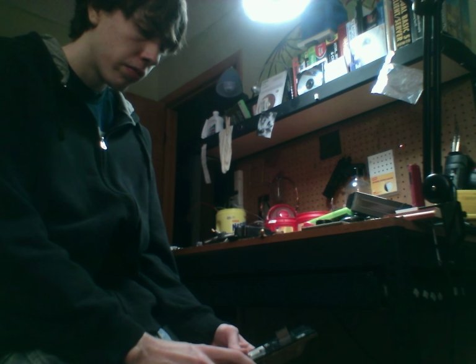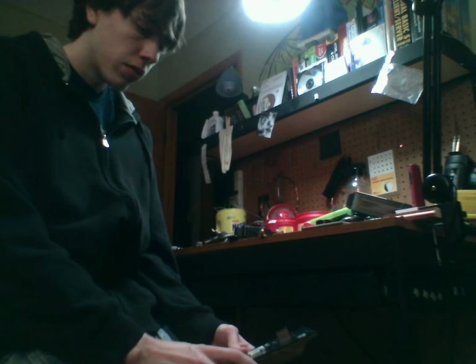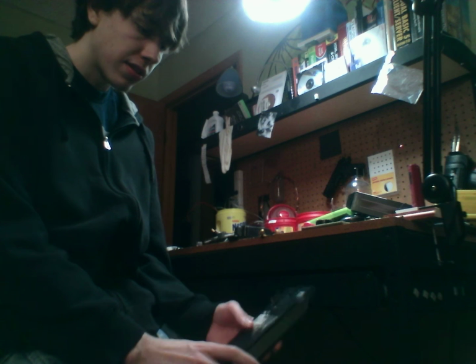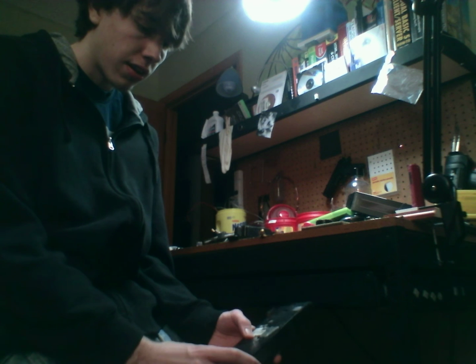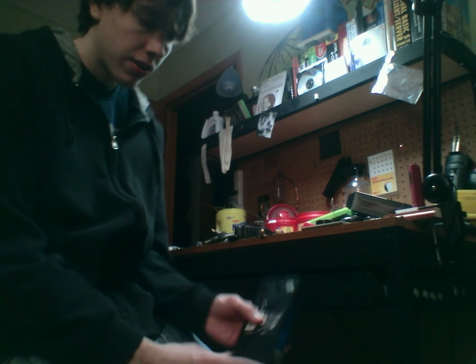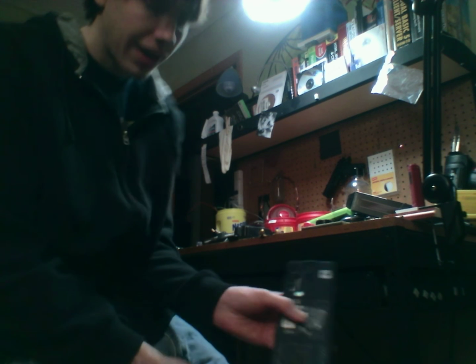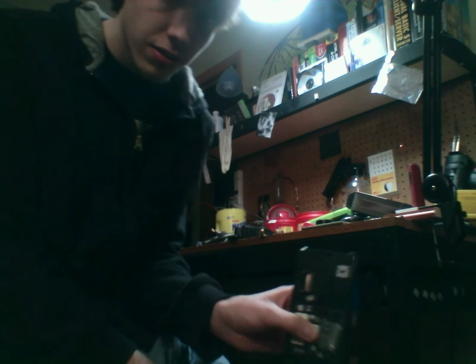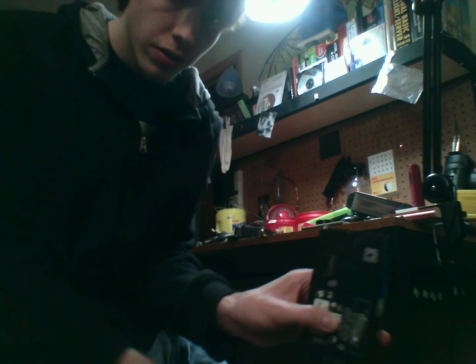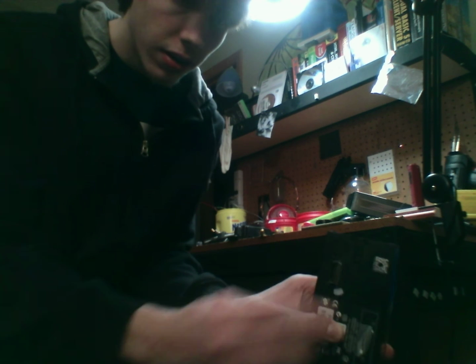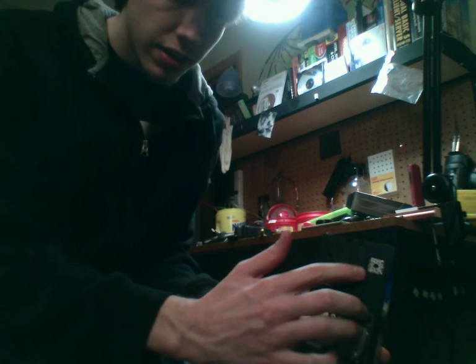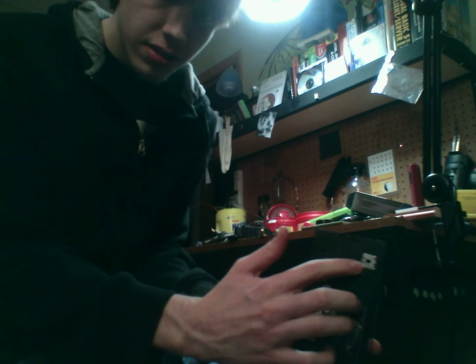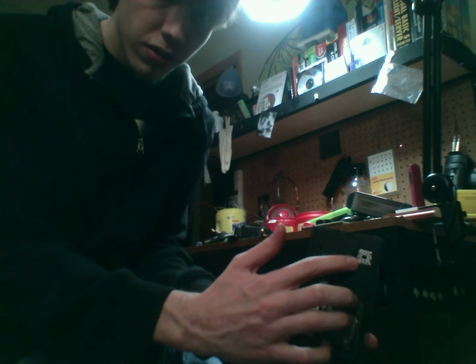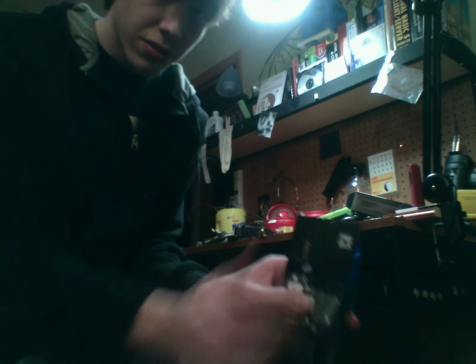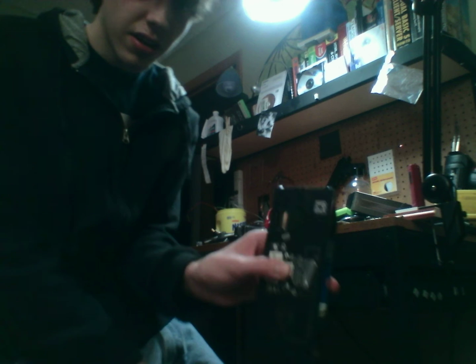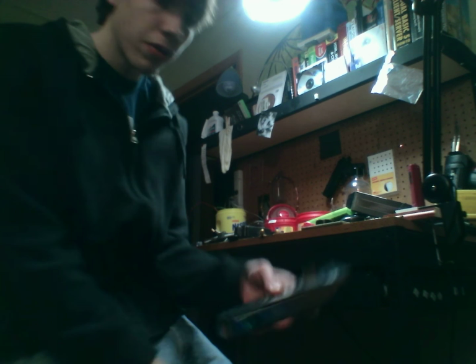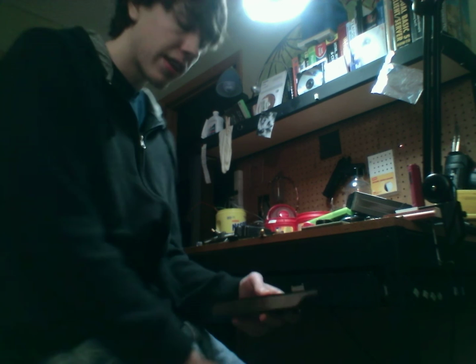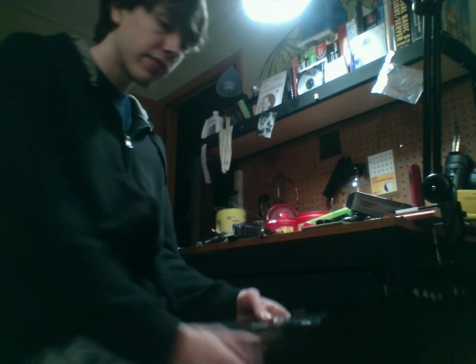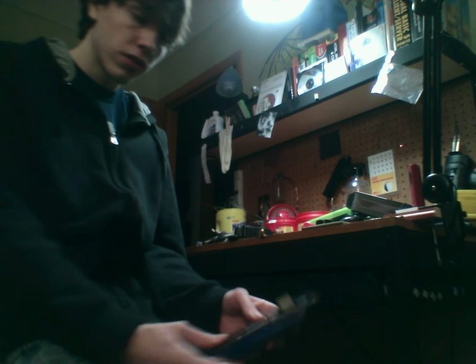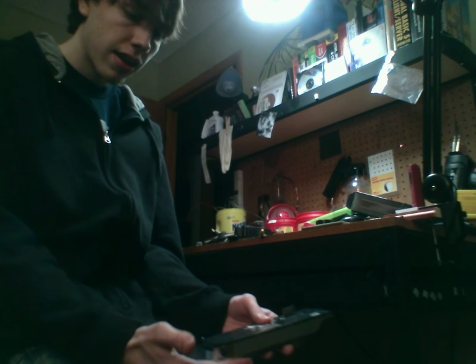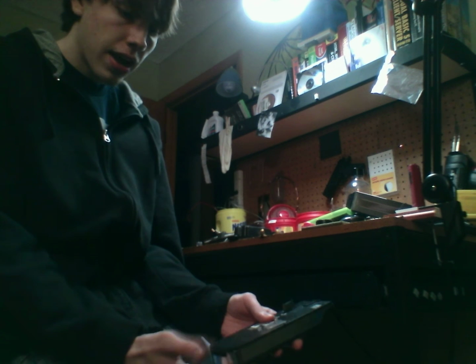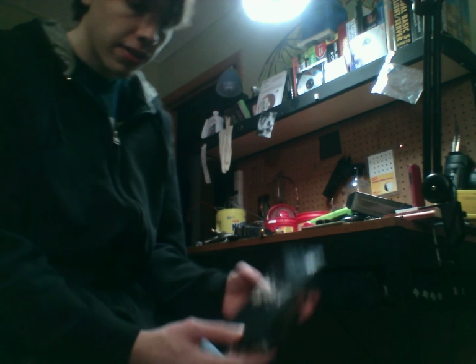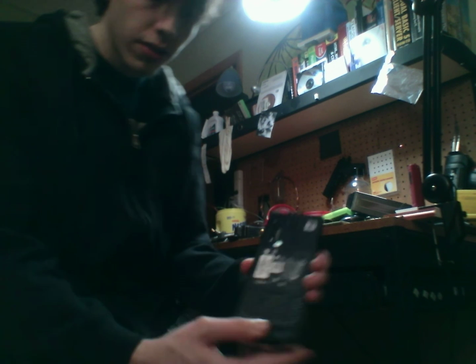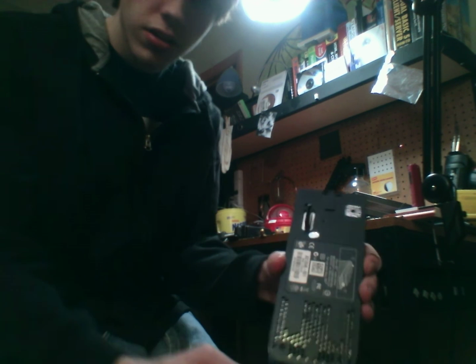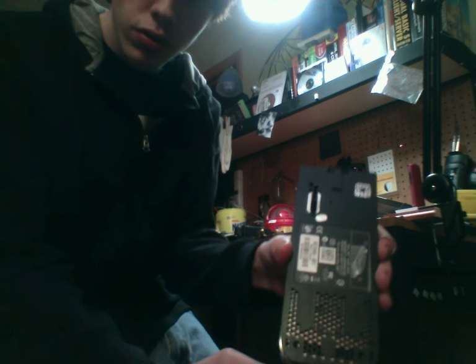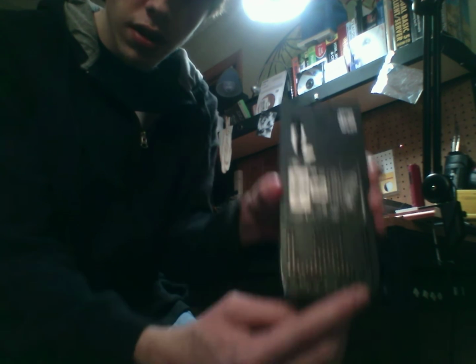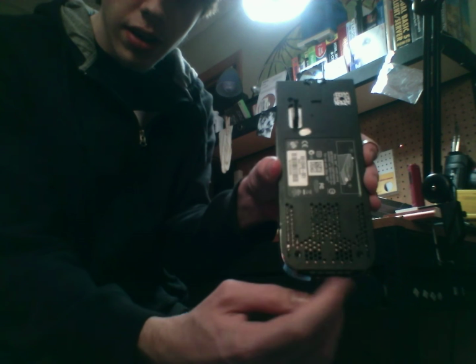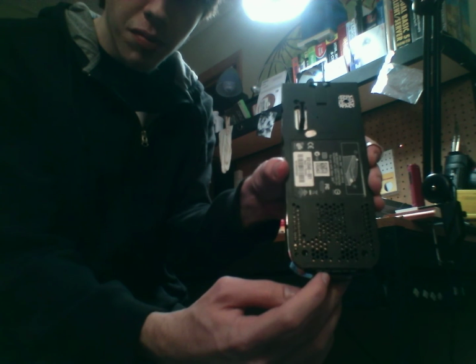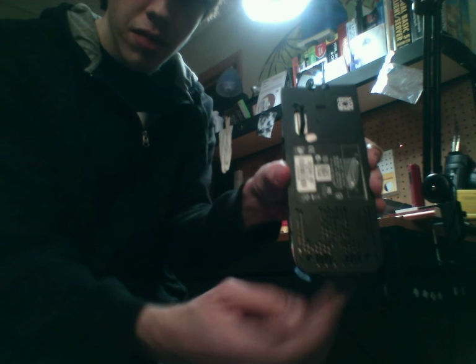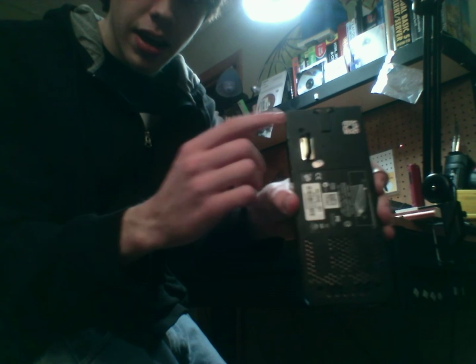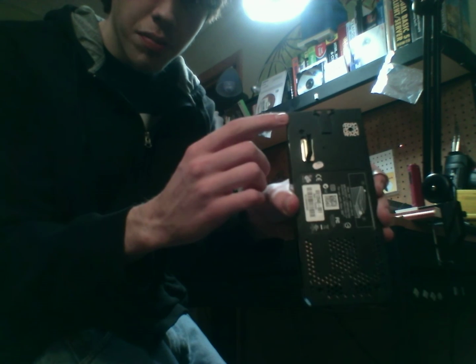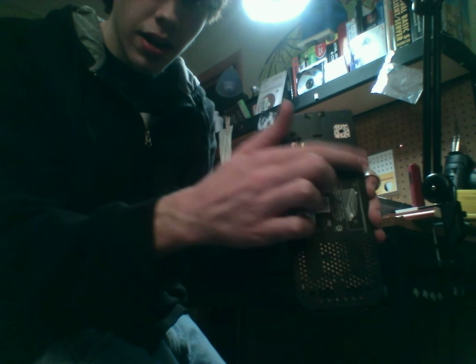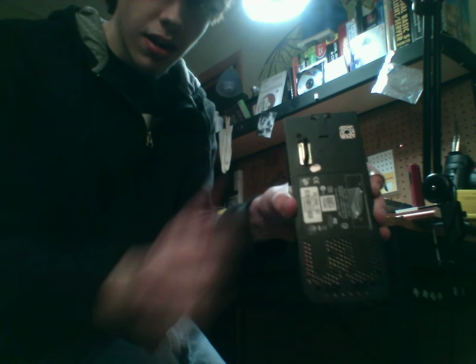So with that being said, there is a hidden screw under here, under this silver Microsoft sticker, so you will have to take that off in order to get to that. And other than that, there are just two screws down here at the bottom and up here at the top.